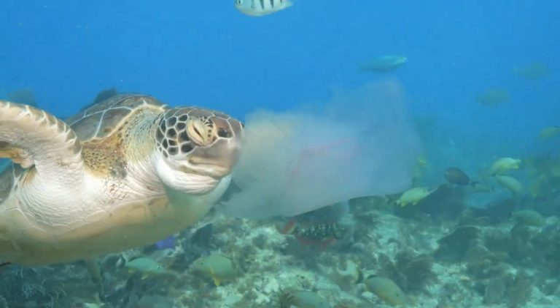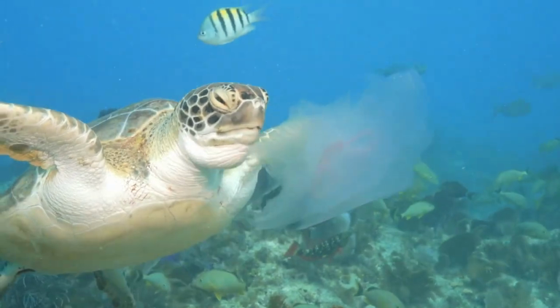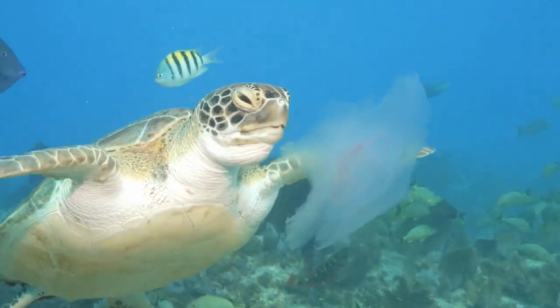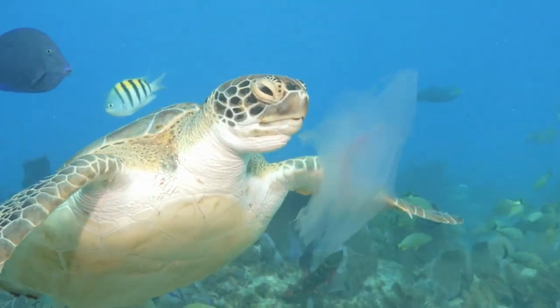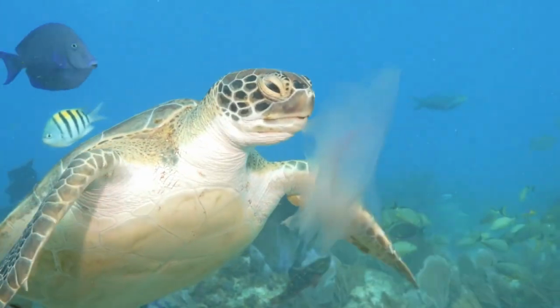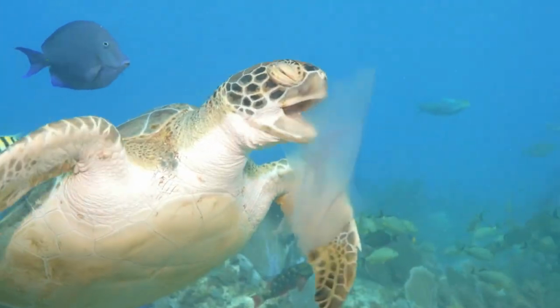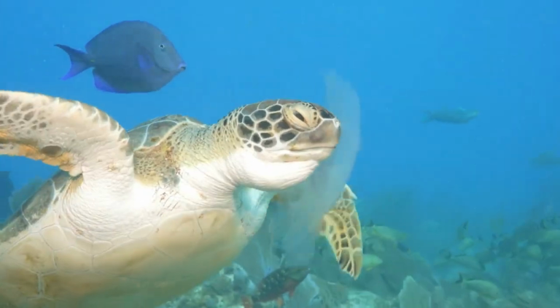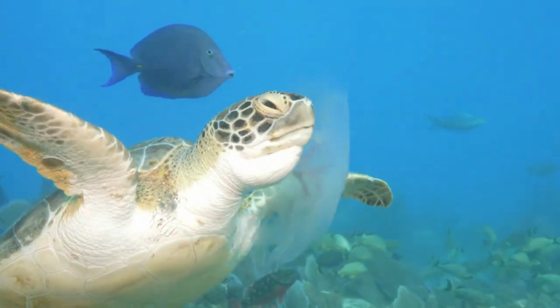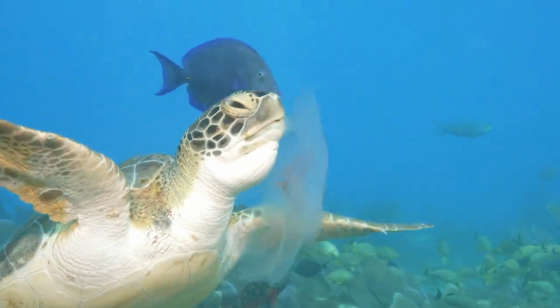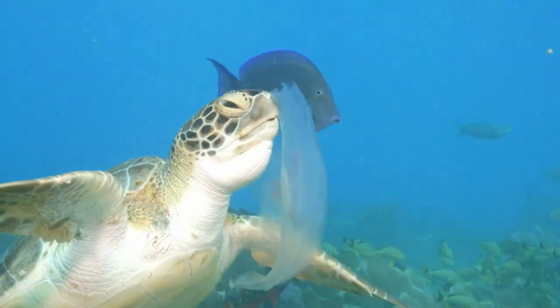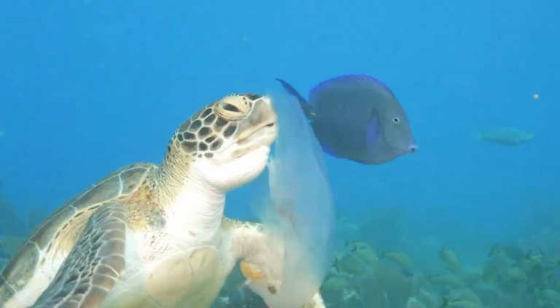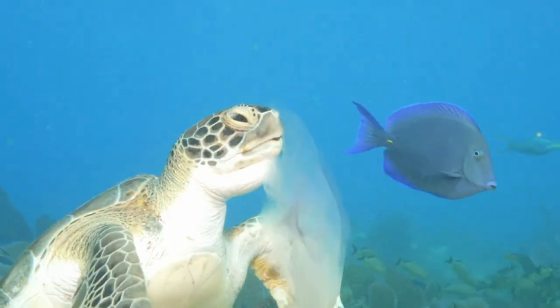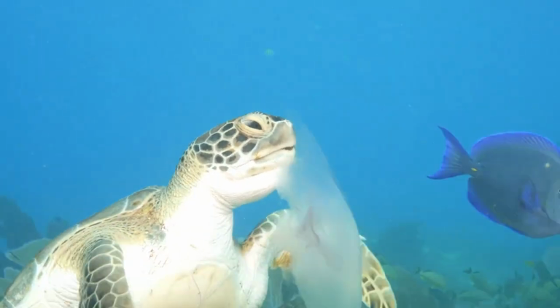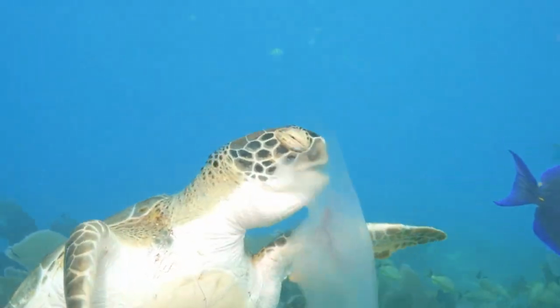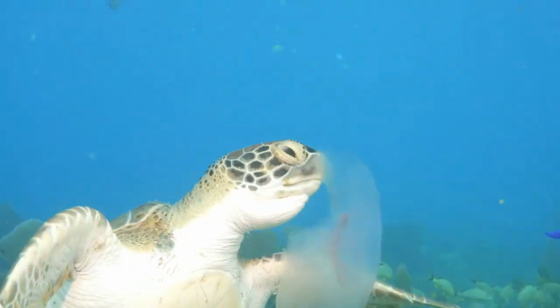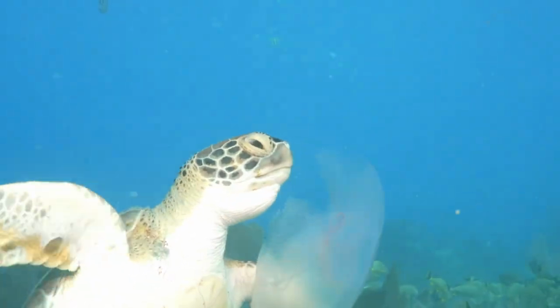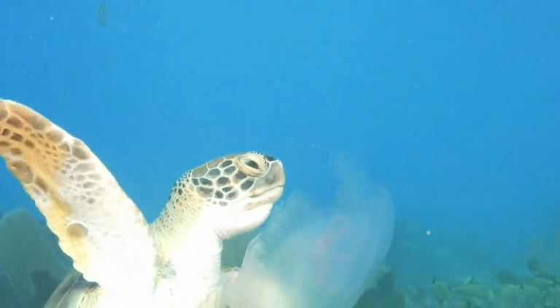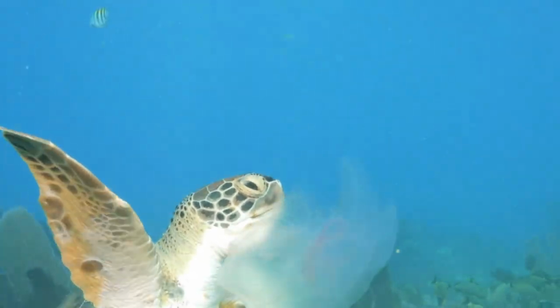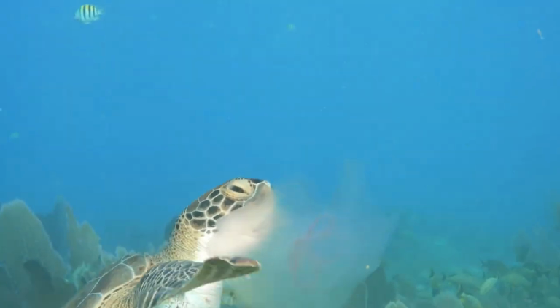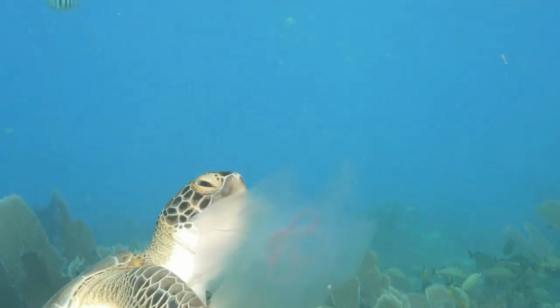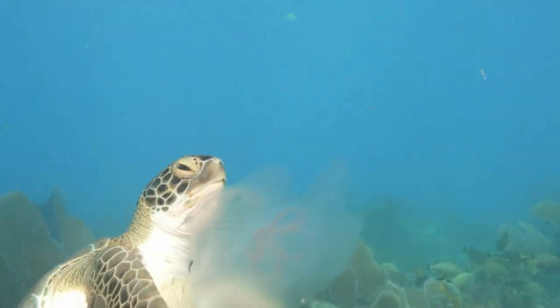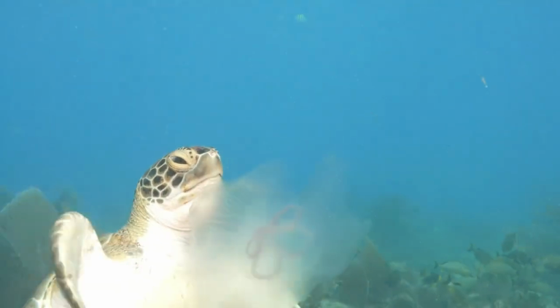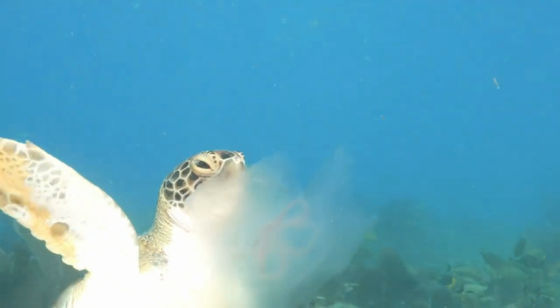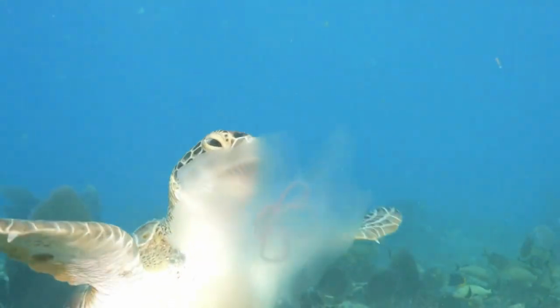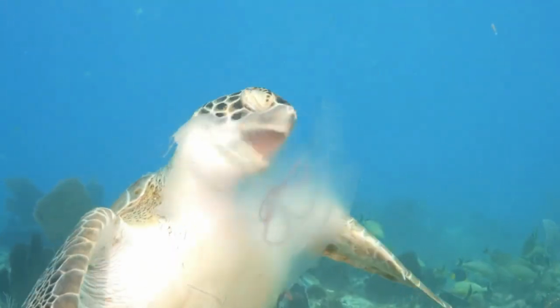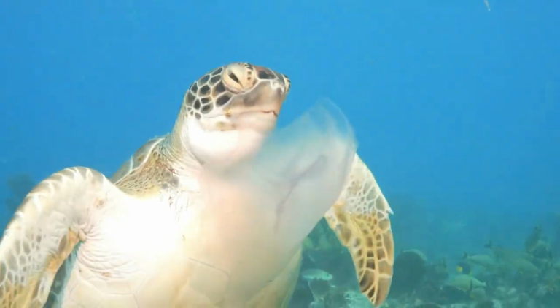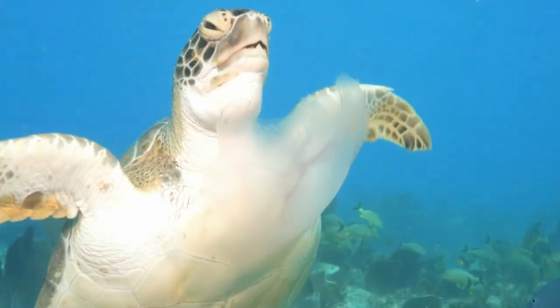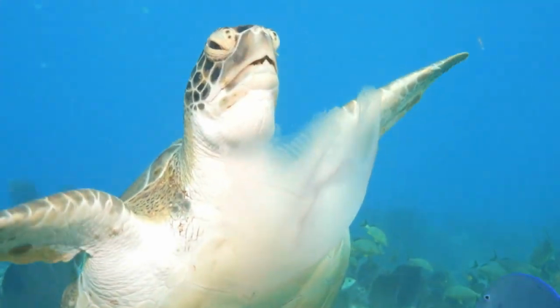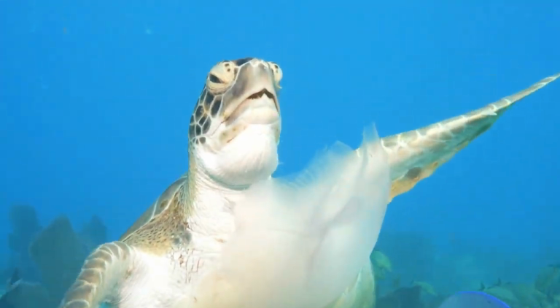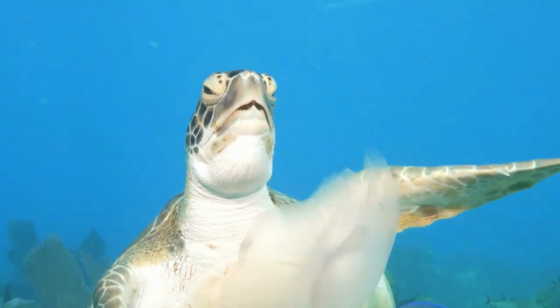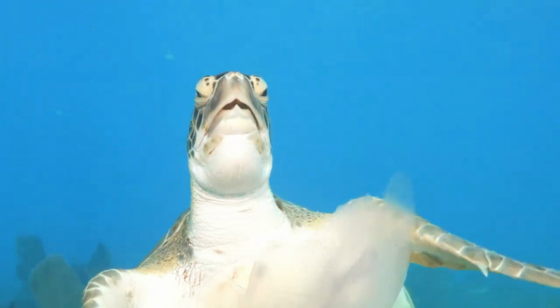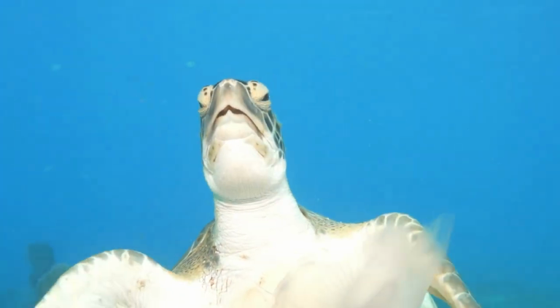Not only do they protect the turtle's throat and mouth from jellyfish stings, they also help break down the food and expel excess salt water.